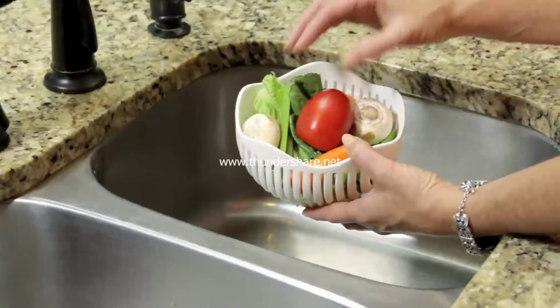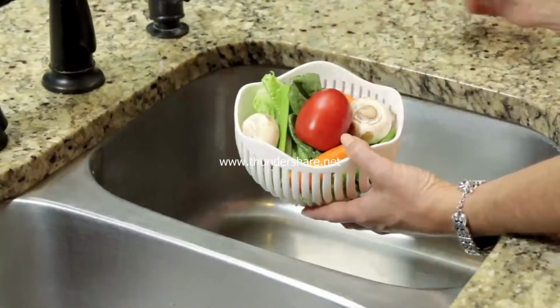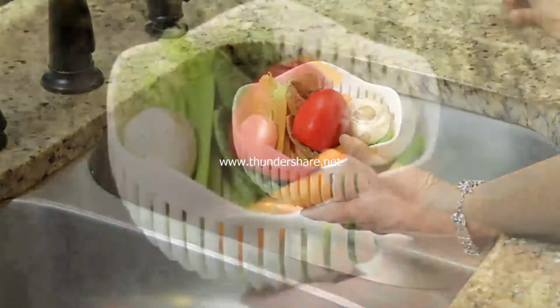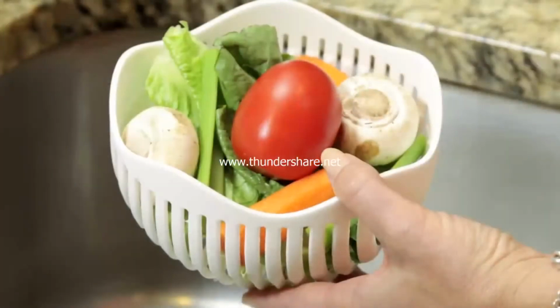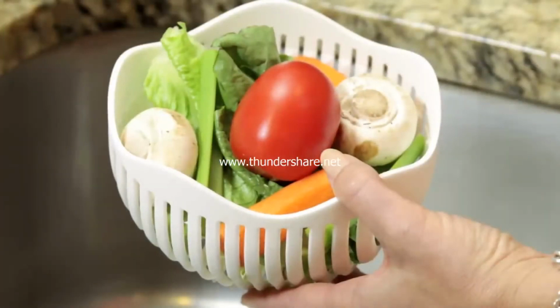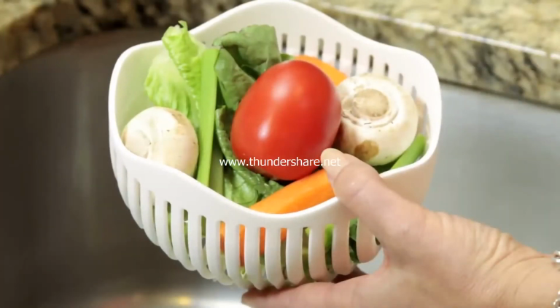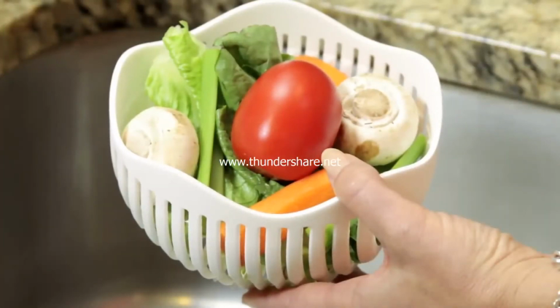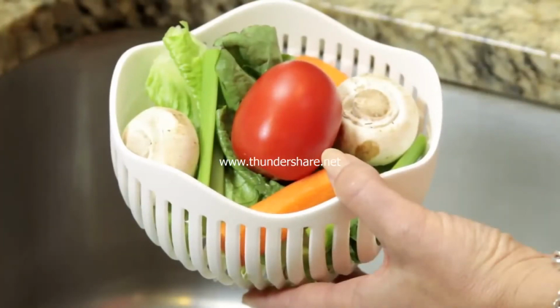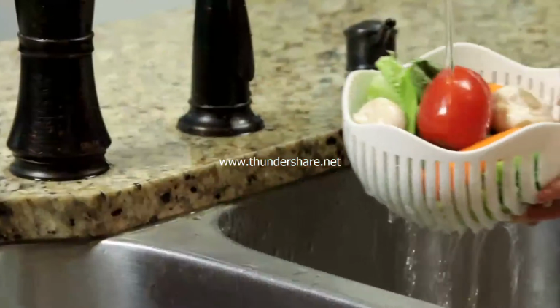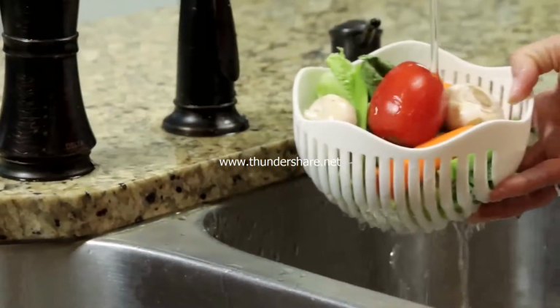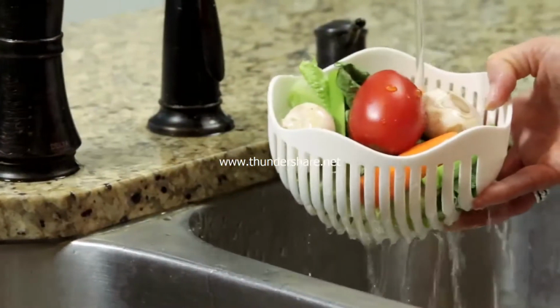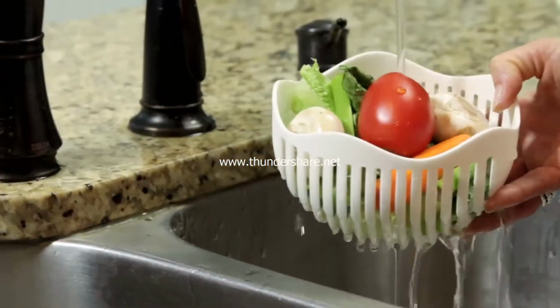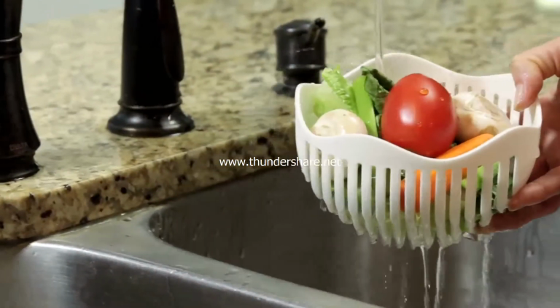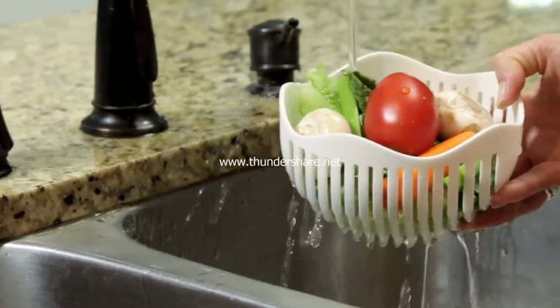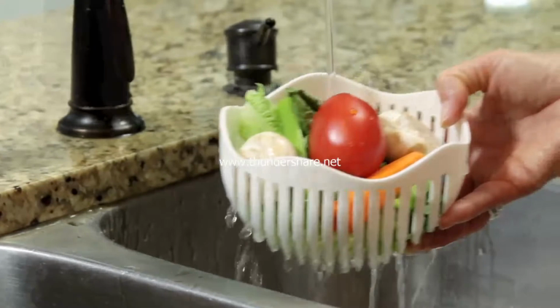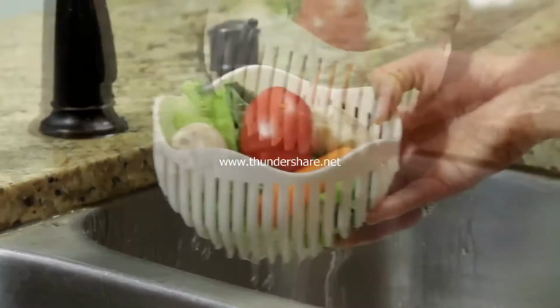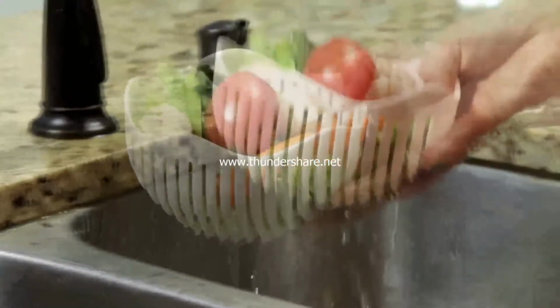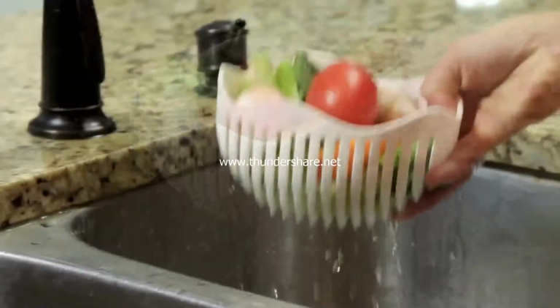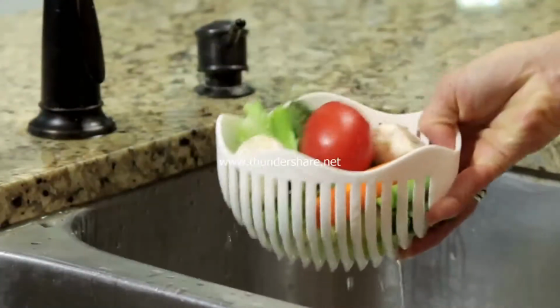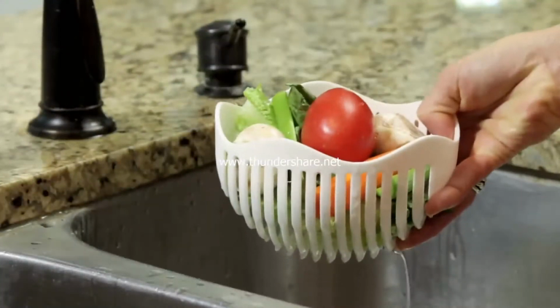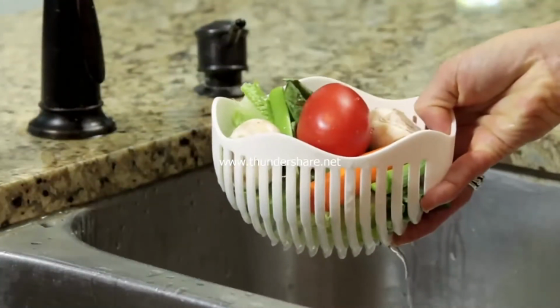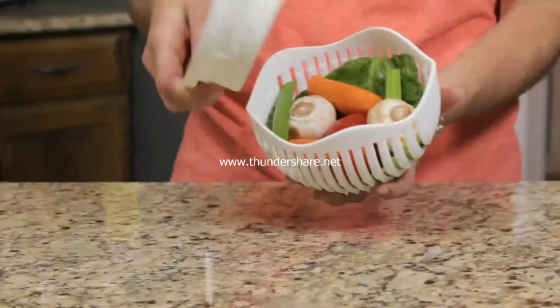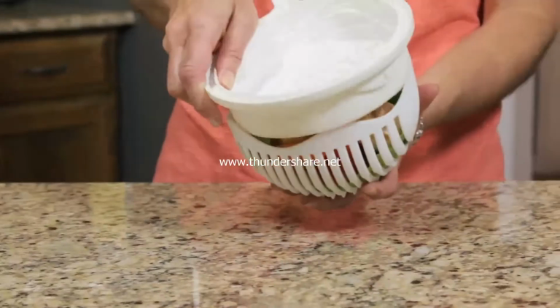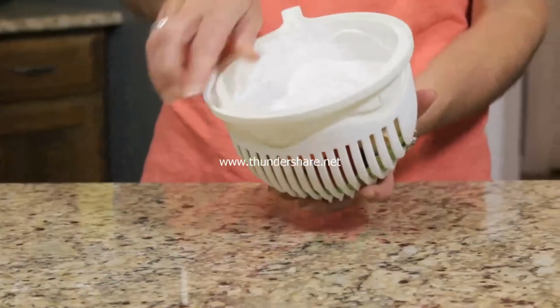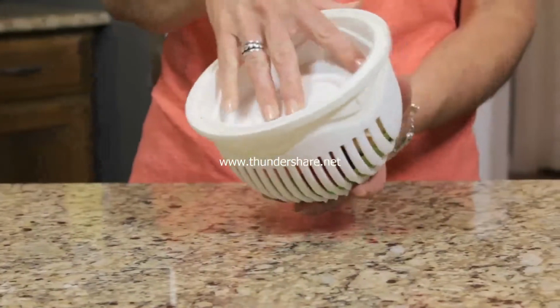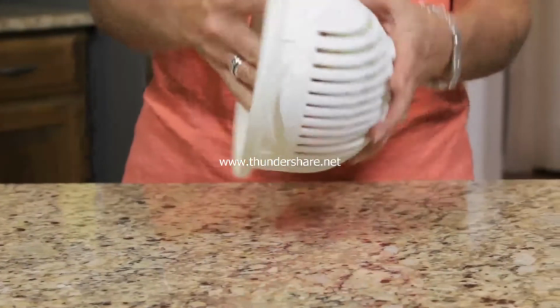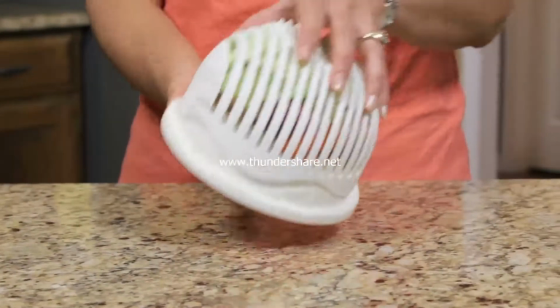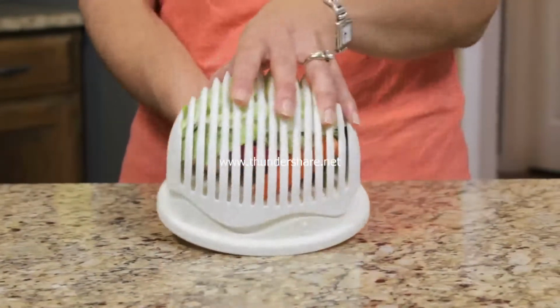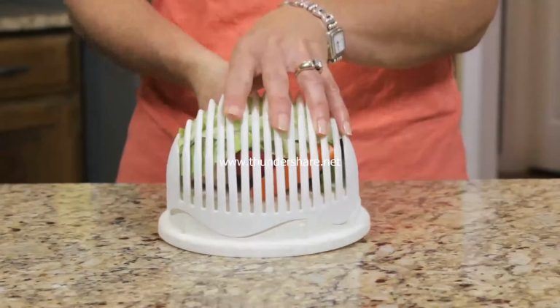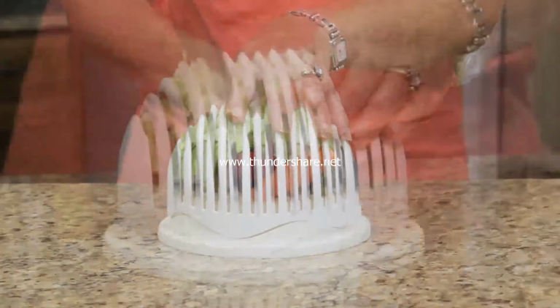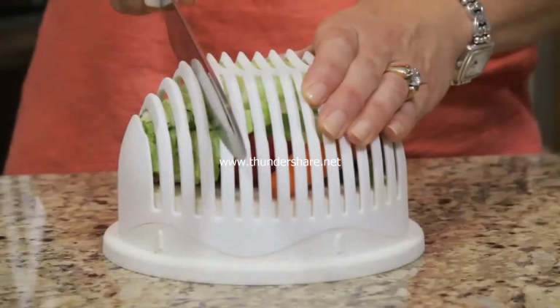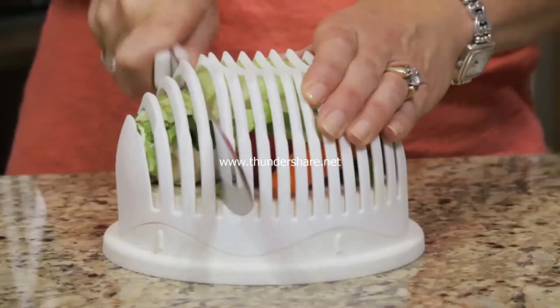The 60 Second Salad is designed to hold all of your ingredients. These unique slits take all the hassle out of rinsing and straining and allow you to chop the ingredients all at once.